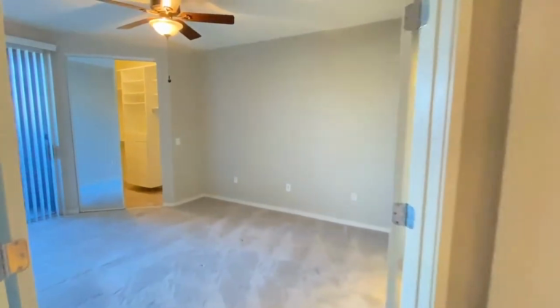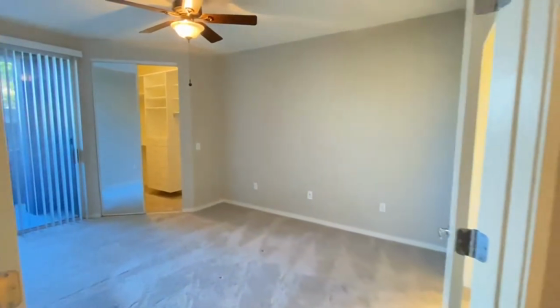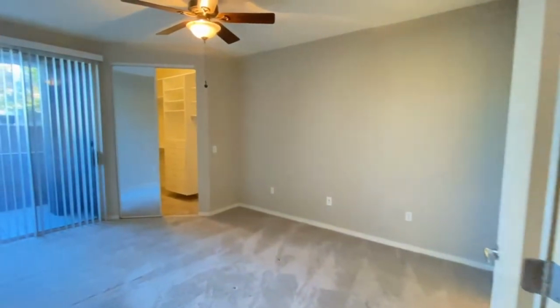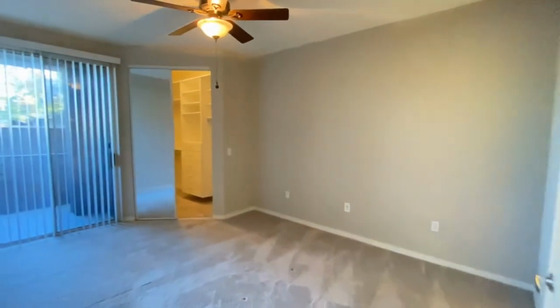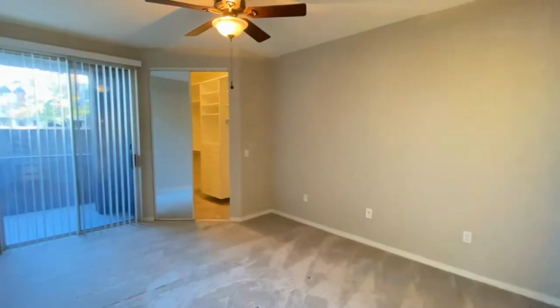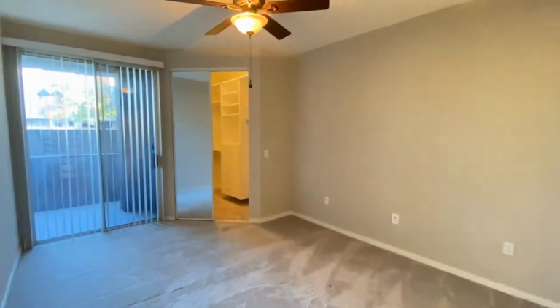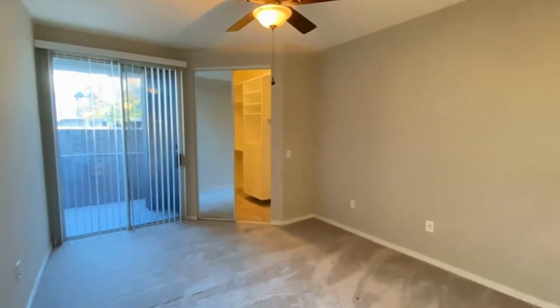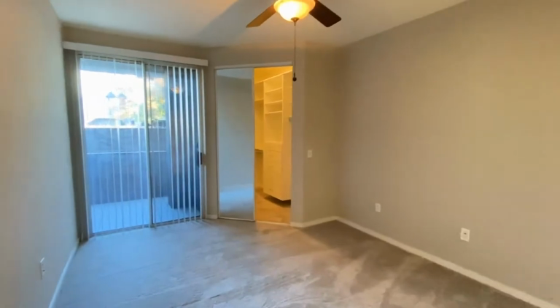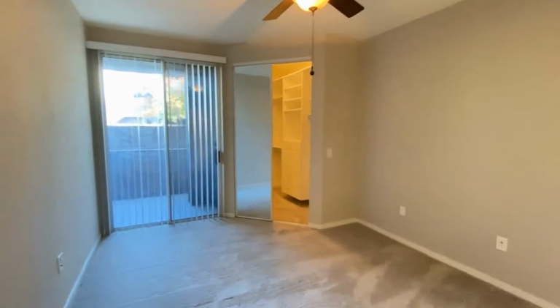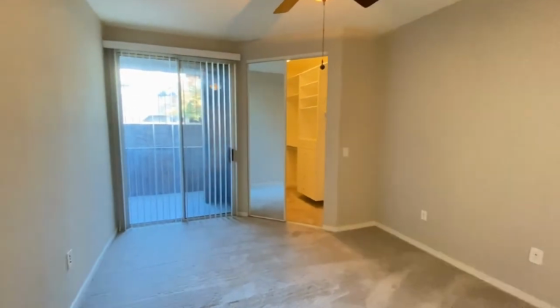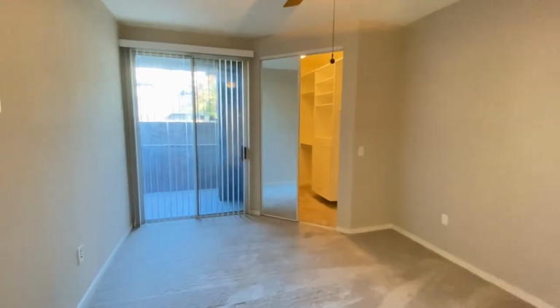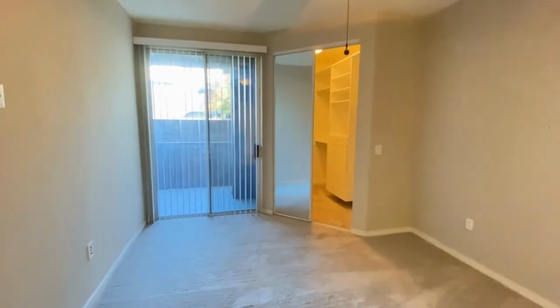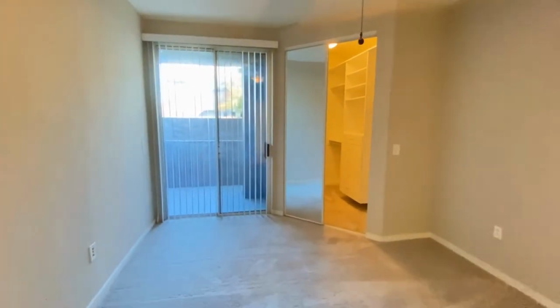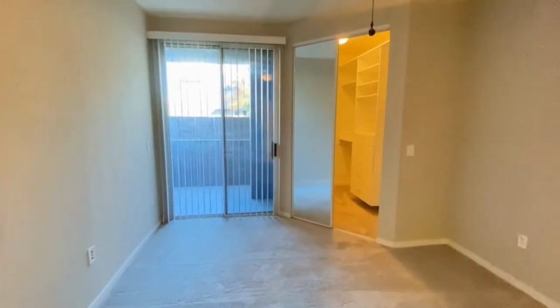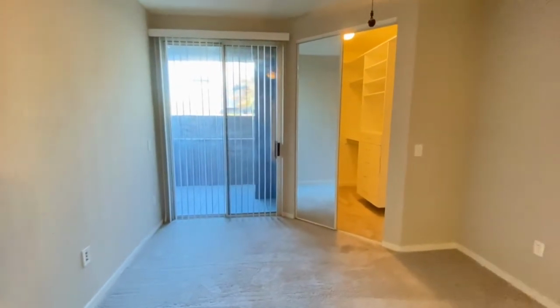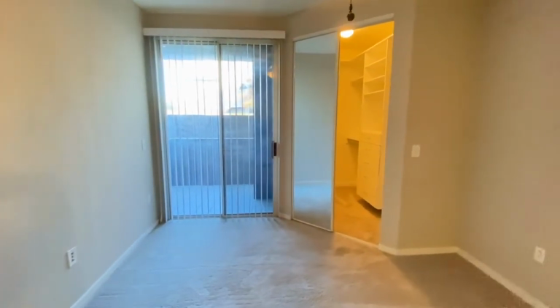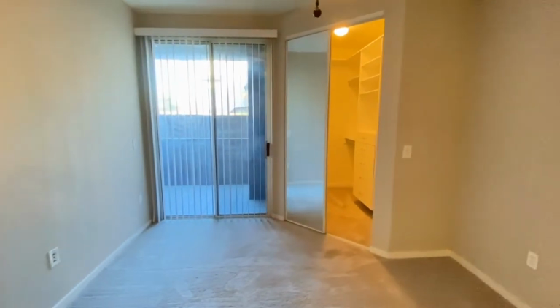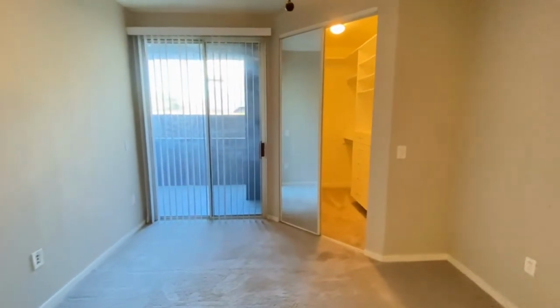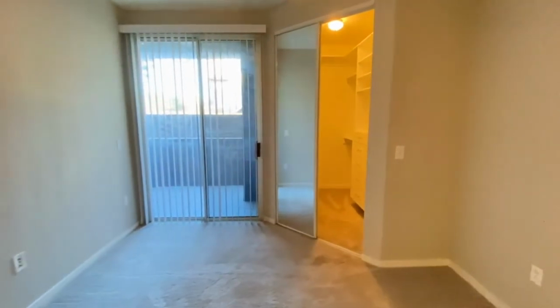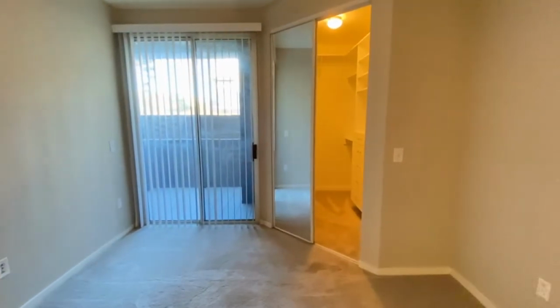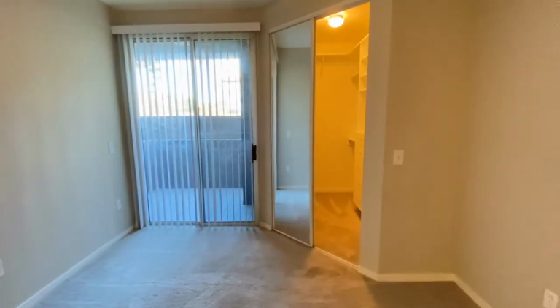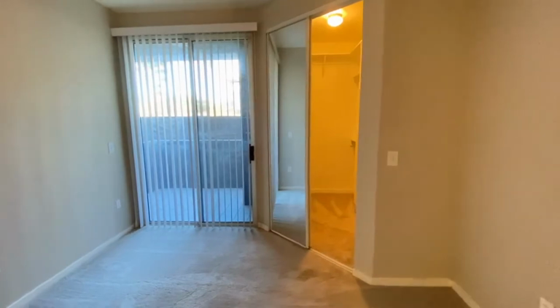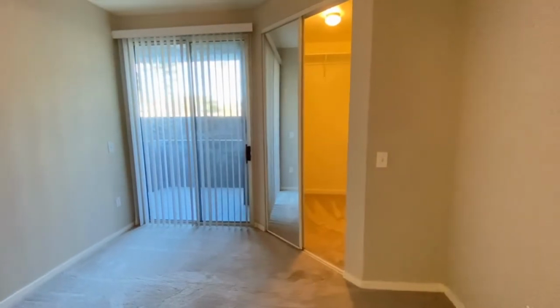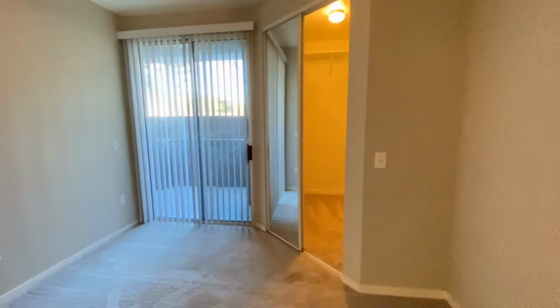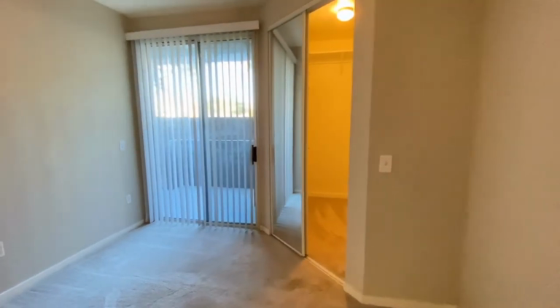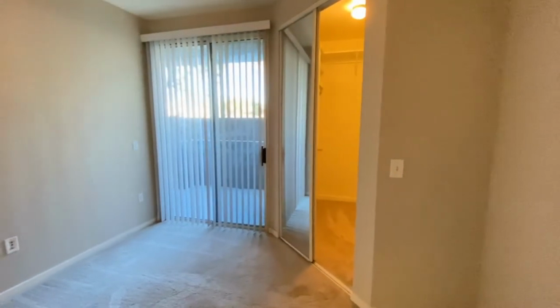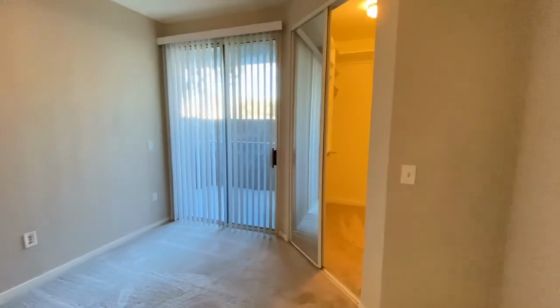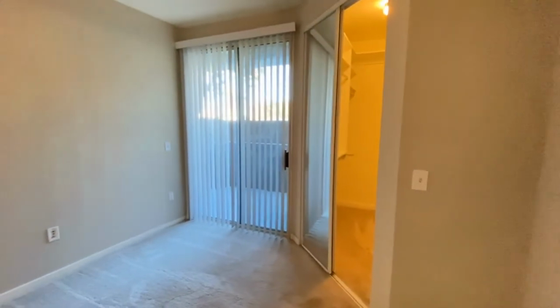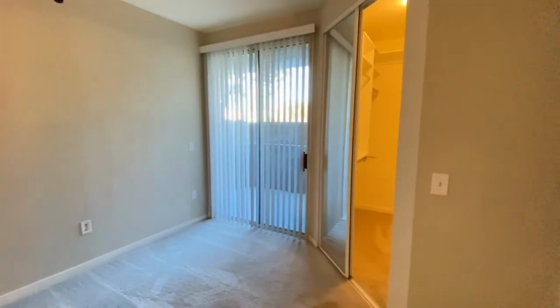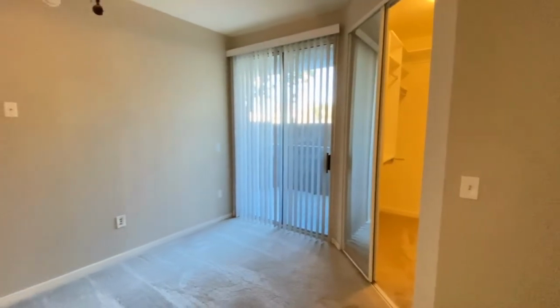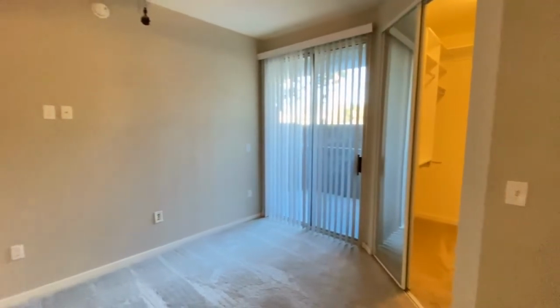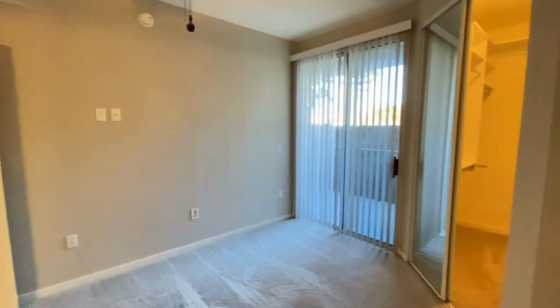Look at the bedroom — ceiling fan, same great carpet, same paint, its own entrance onto the patio, and a walk-in closet.